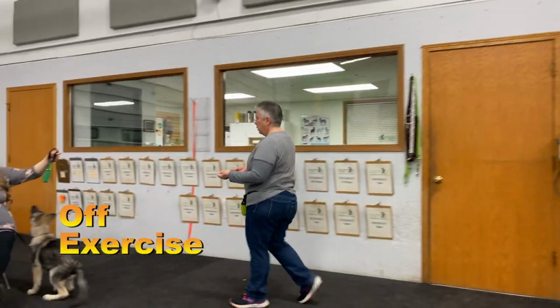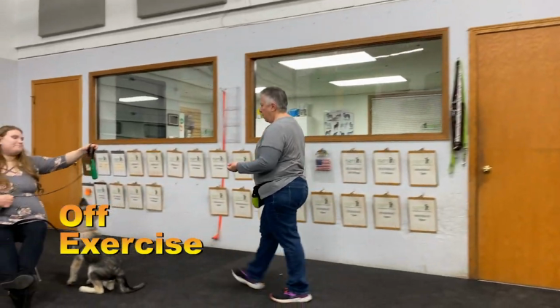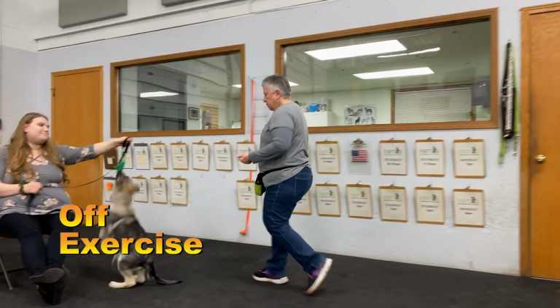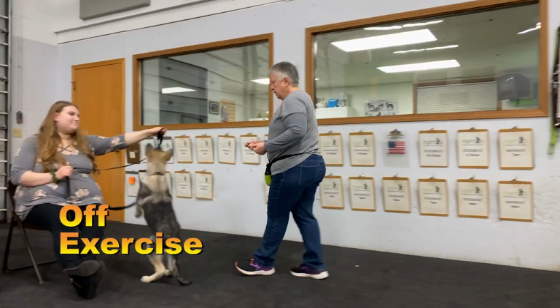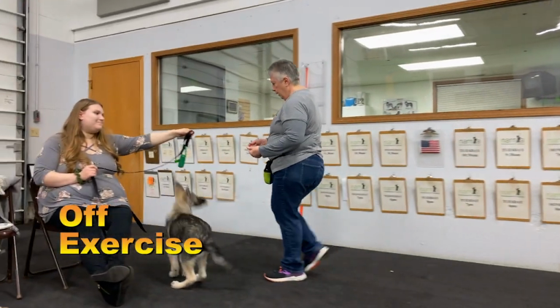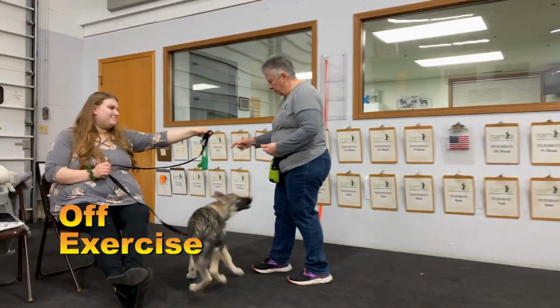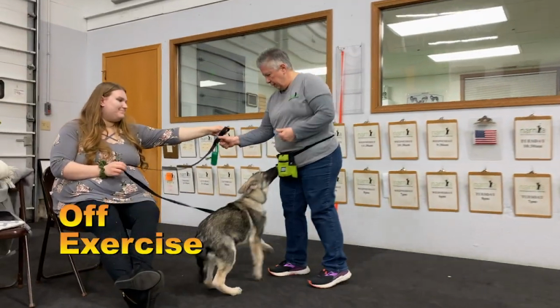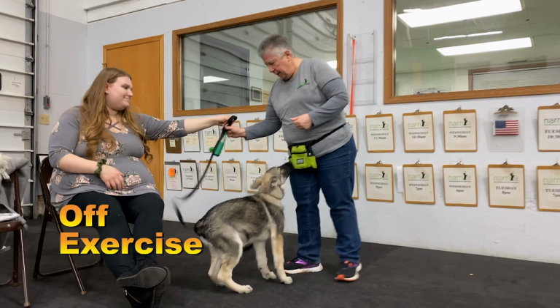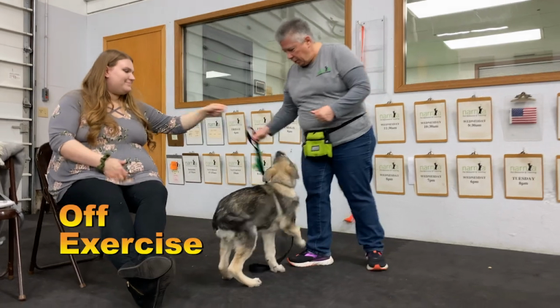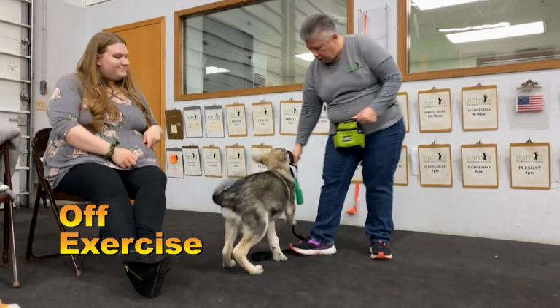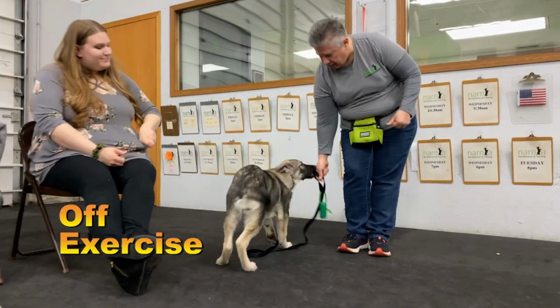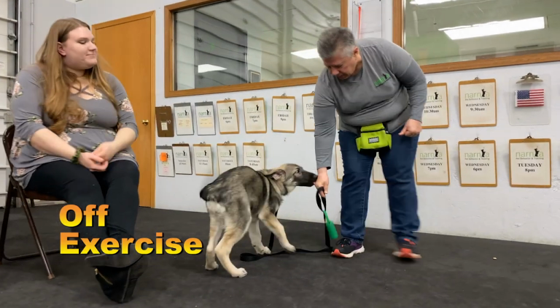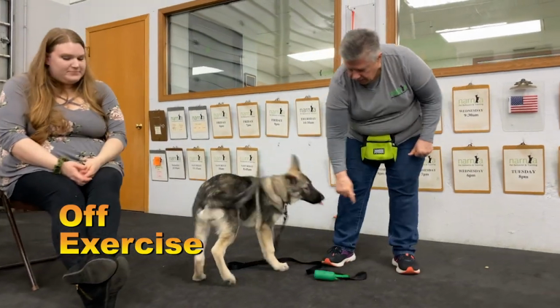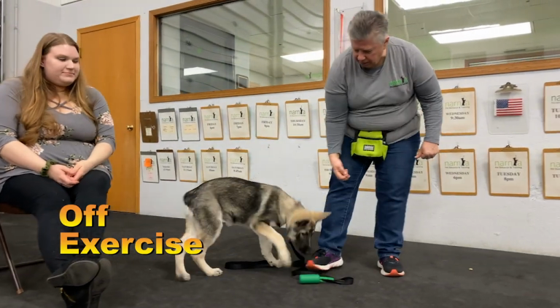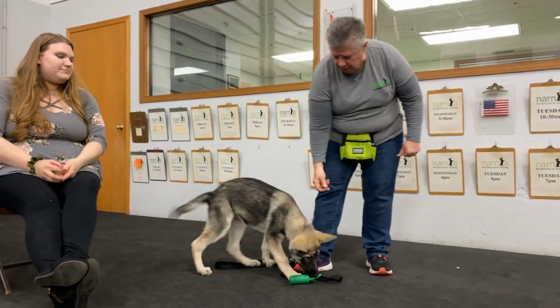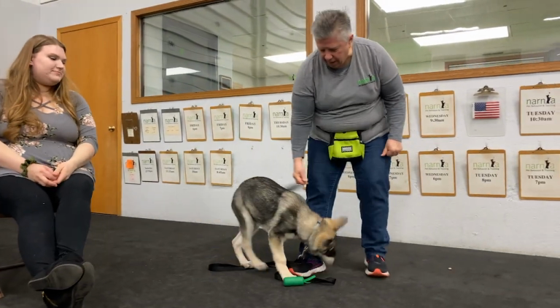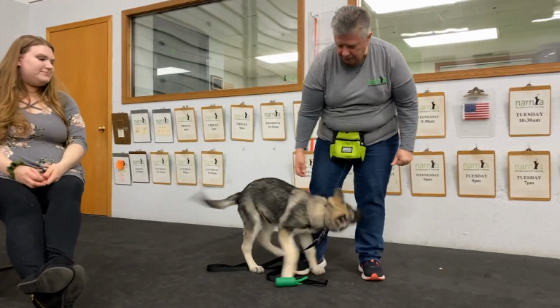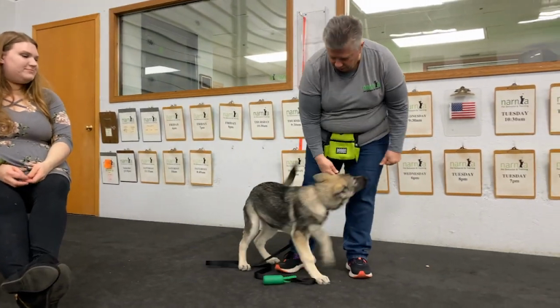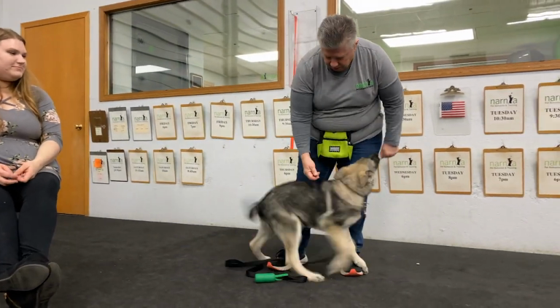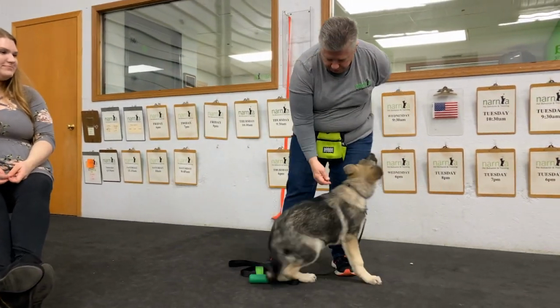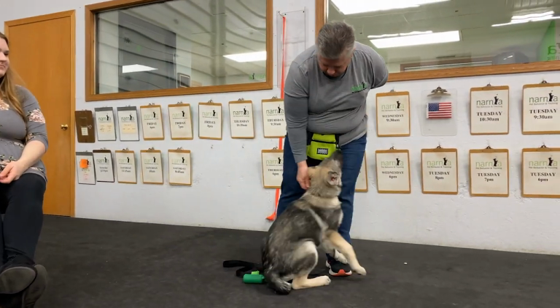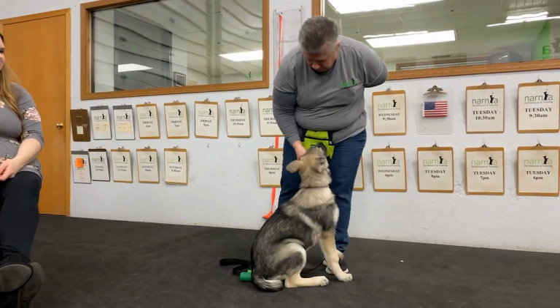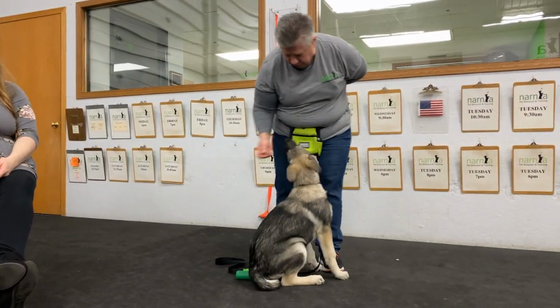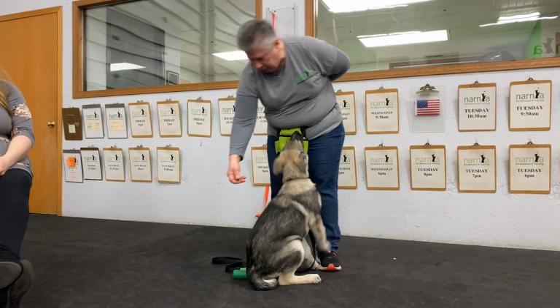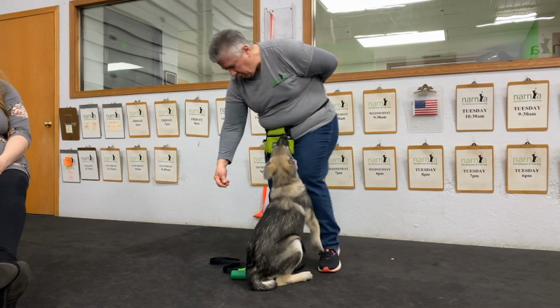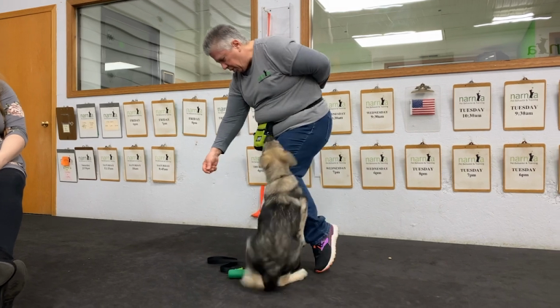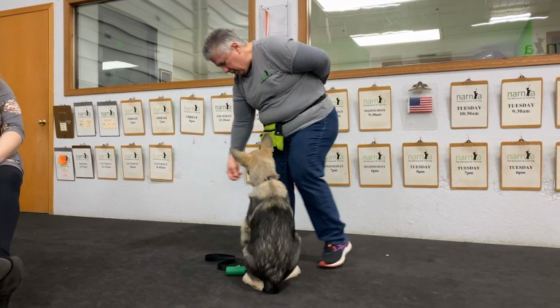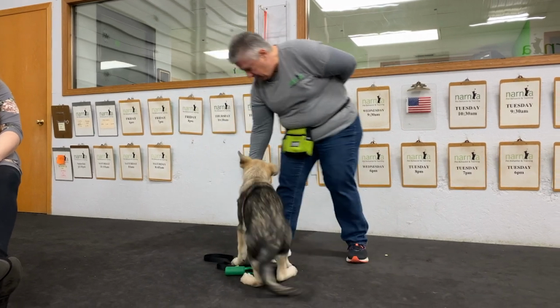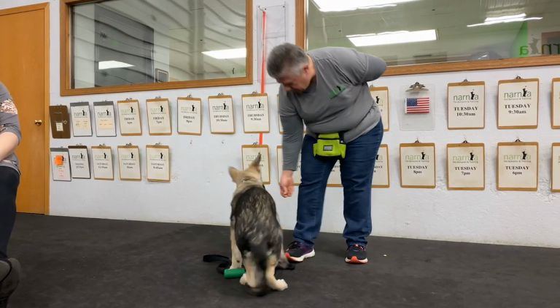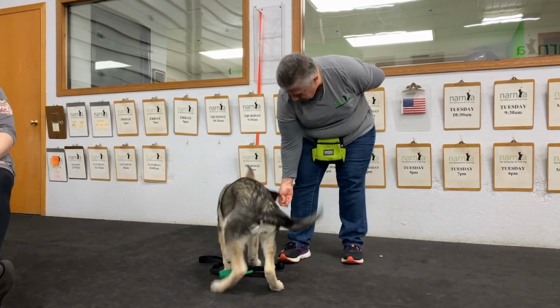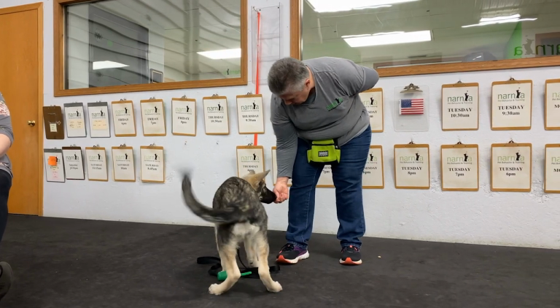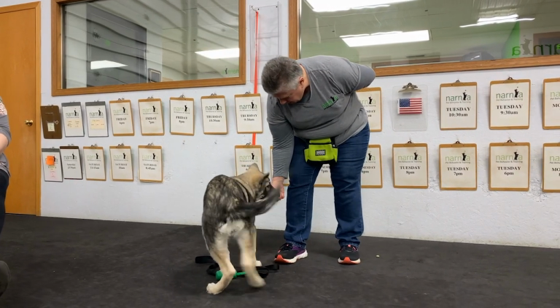The off technique can prevent the dog from getting to people, from getting in the street, and from mulch, goose poop, or anything else.